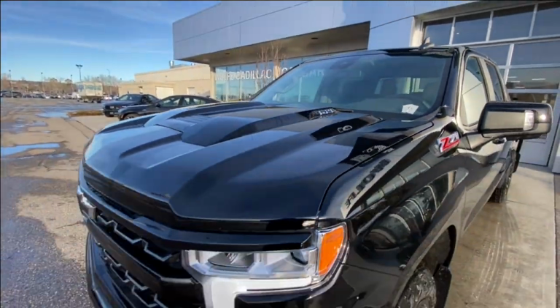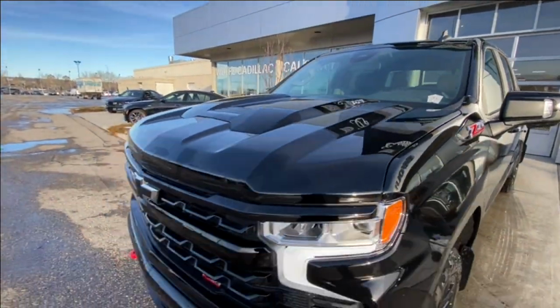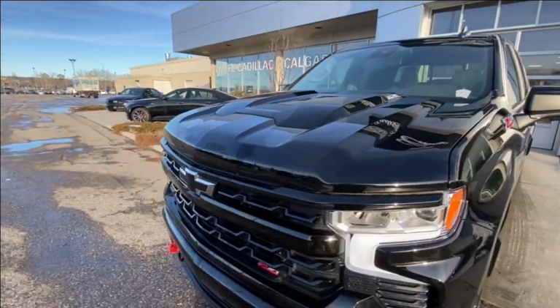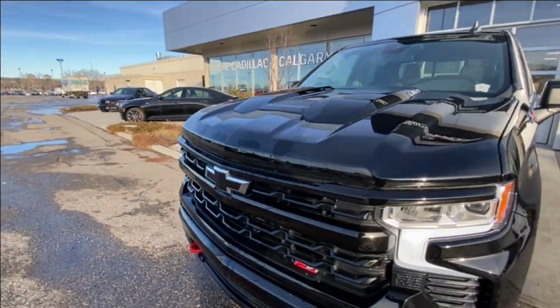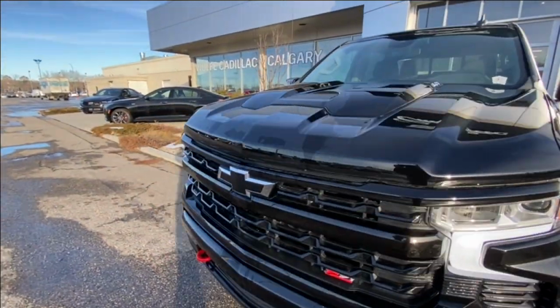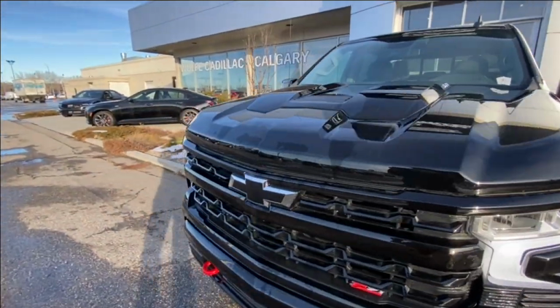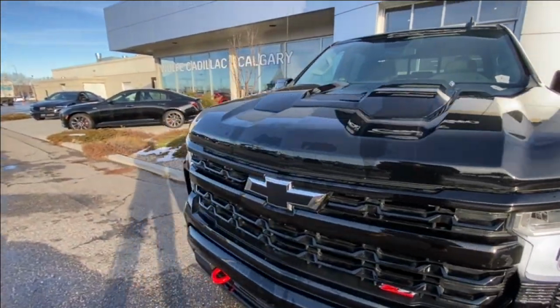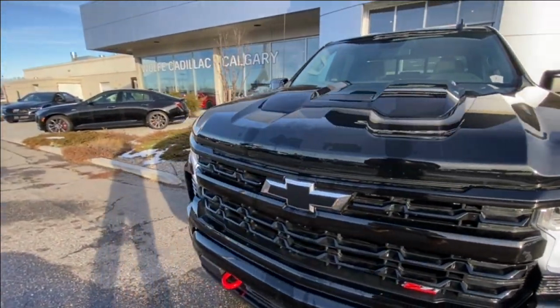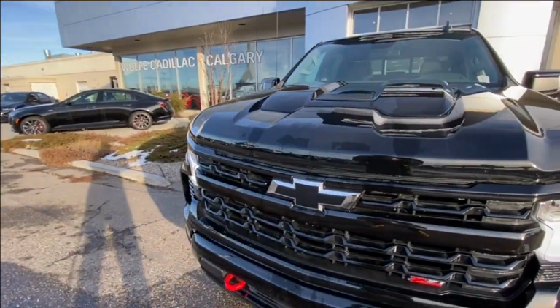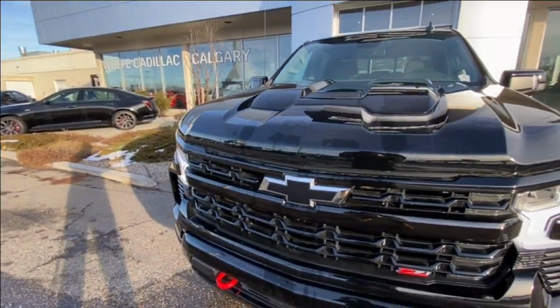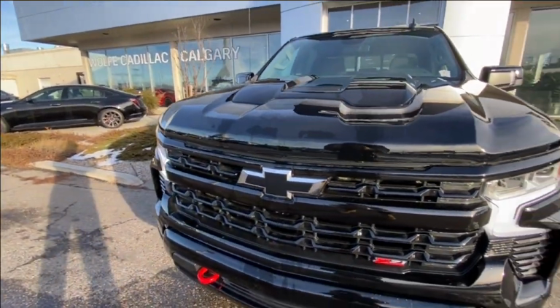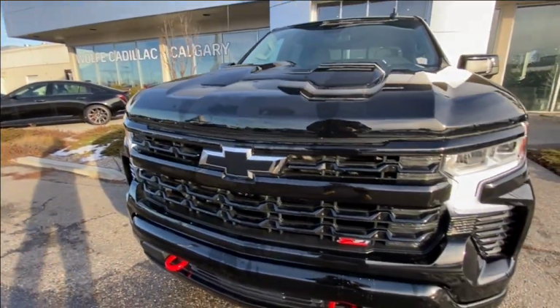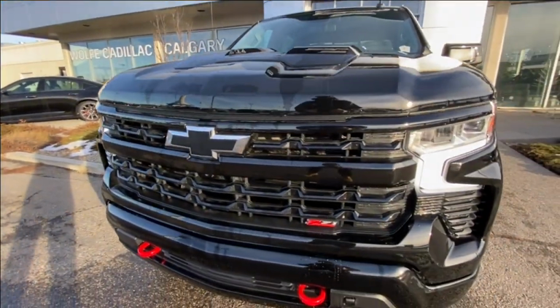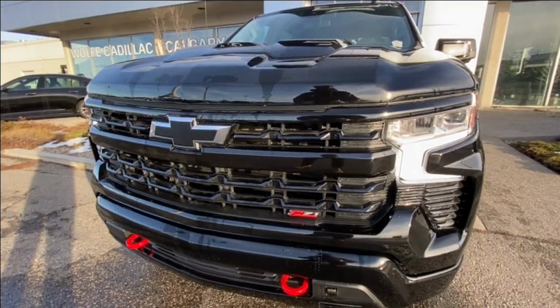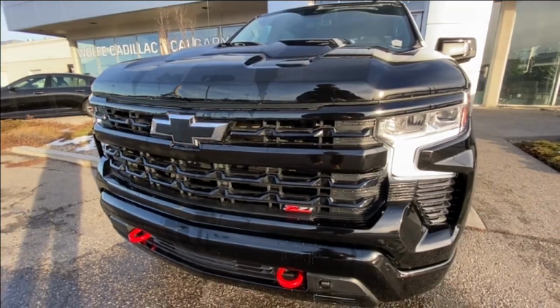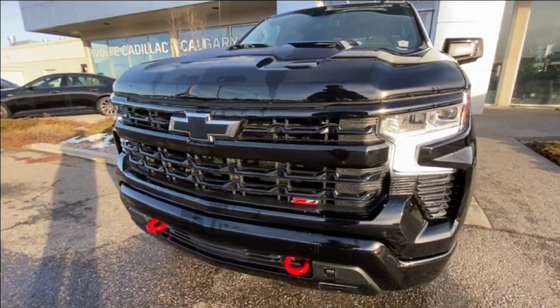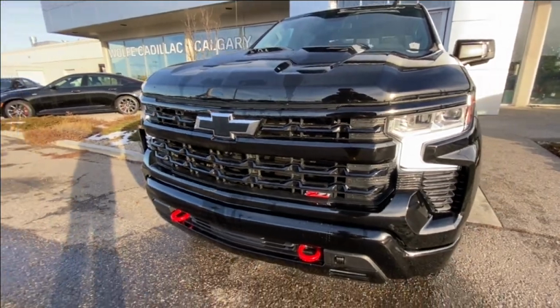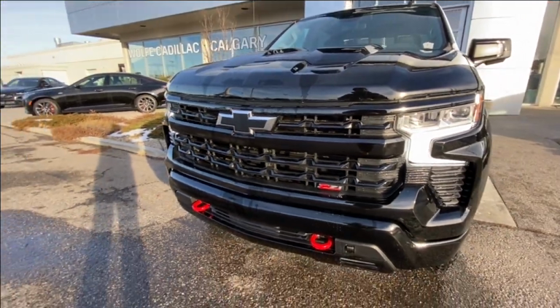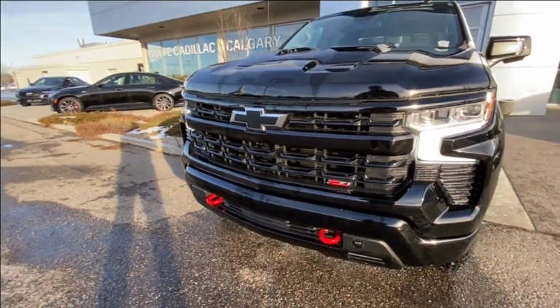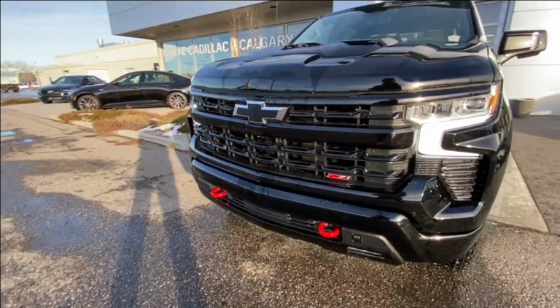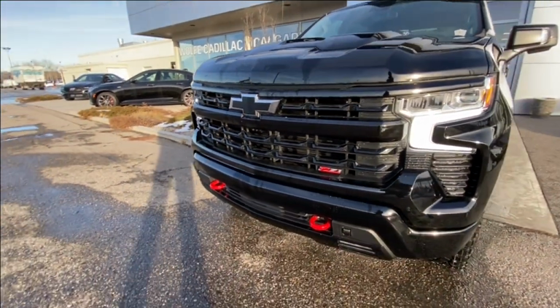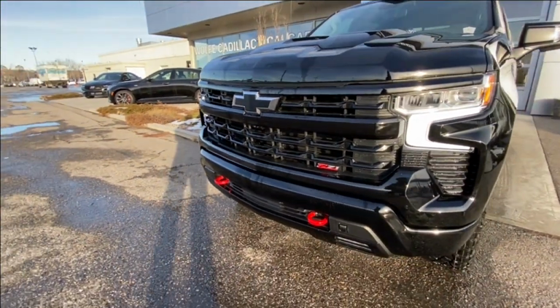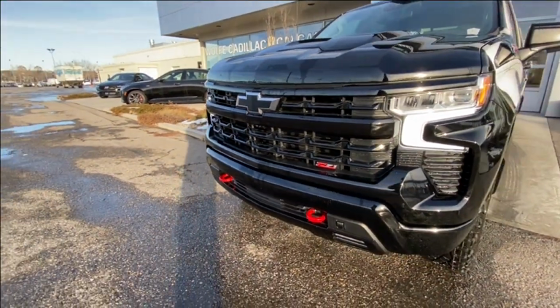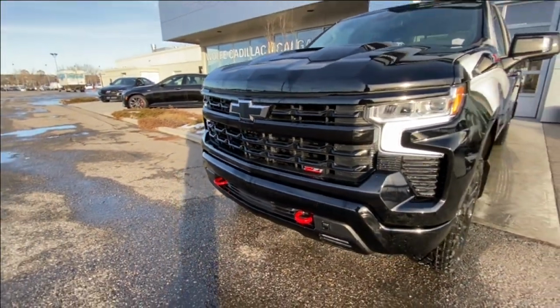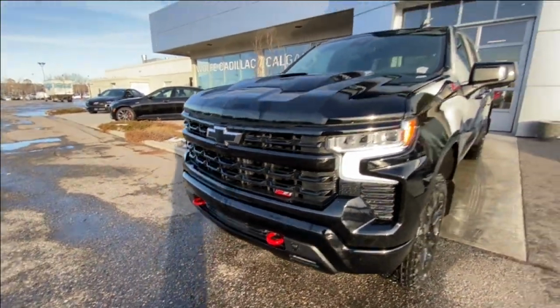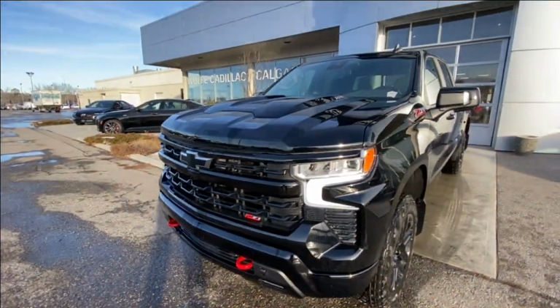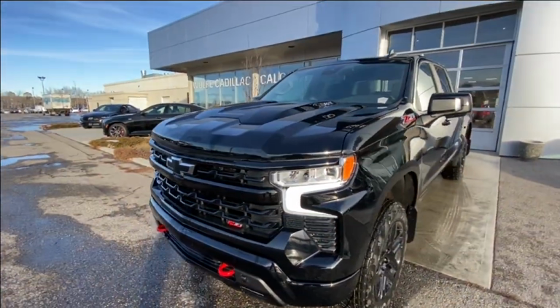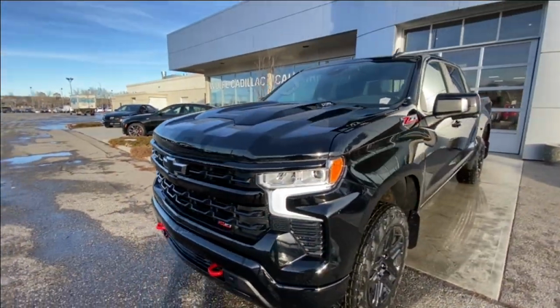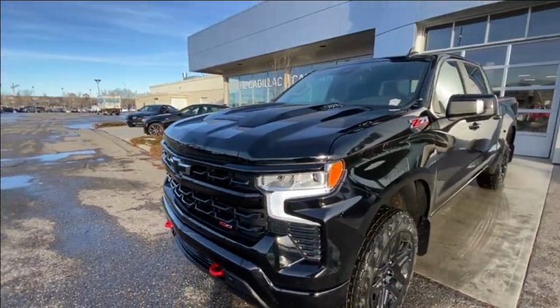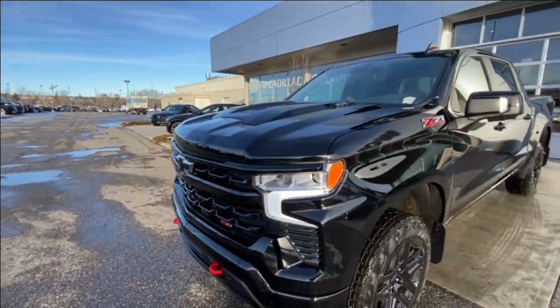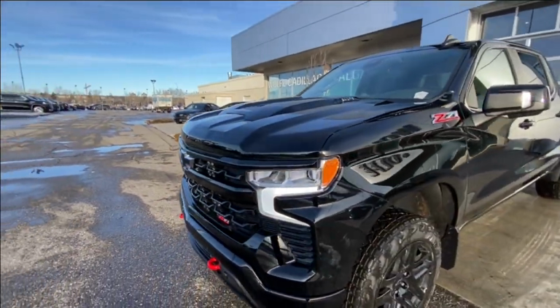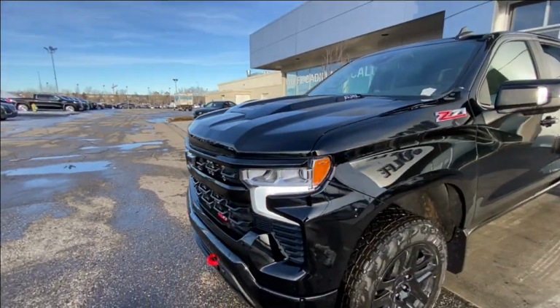Around the front of the vehicle, there's a black bowtie in the center of the grille, a Z71 badge in the grille as well, red recovery hooks, and LED daytime running lights and headlights.